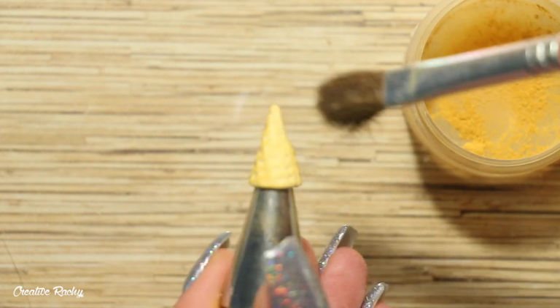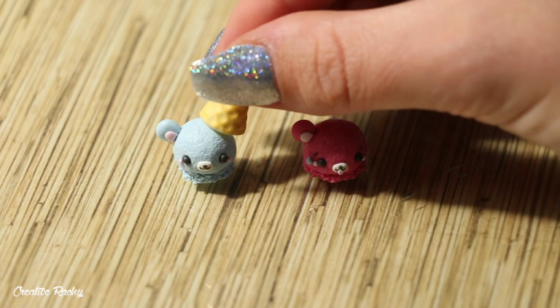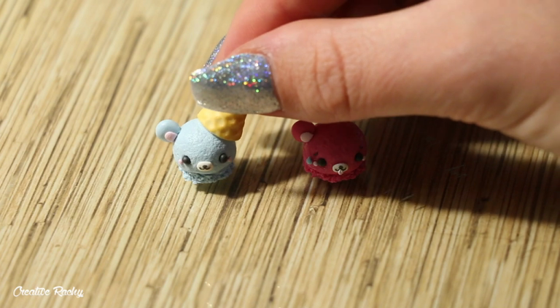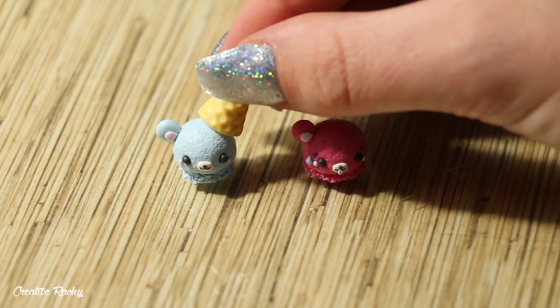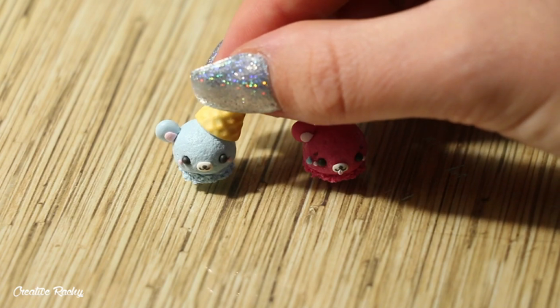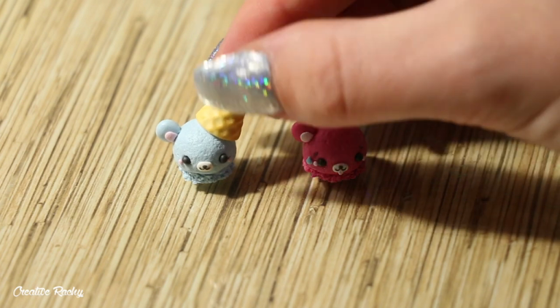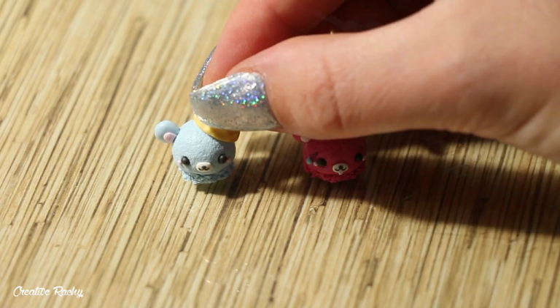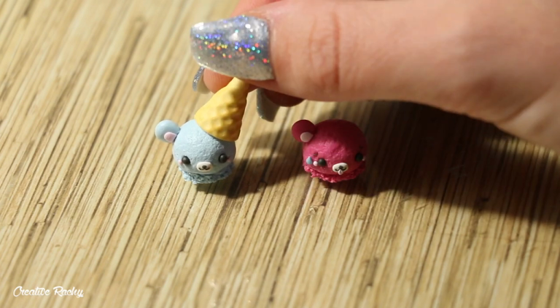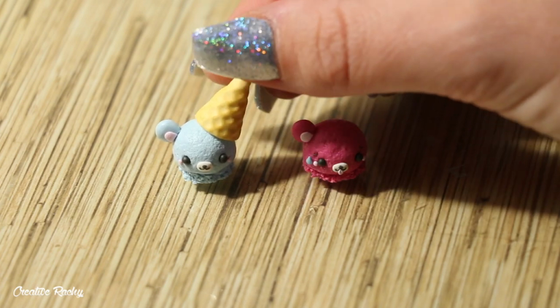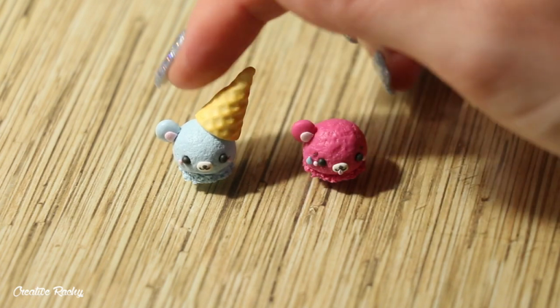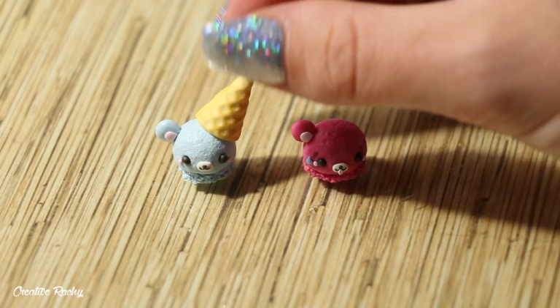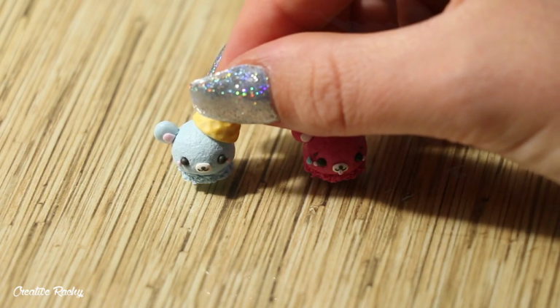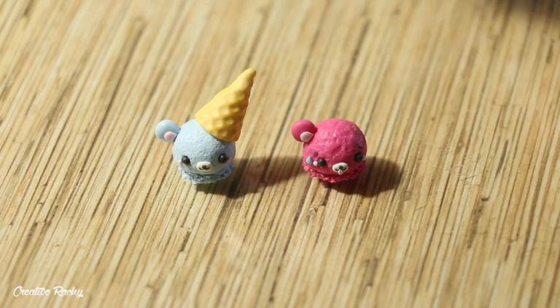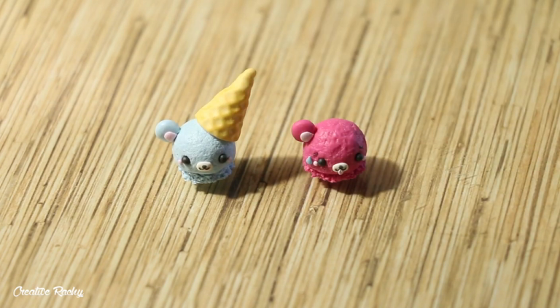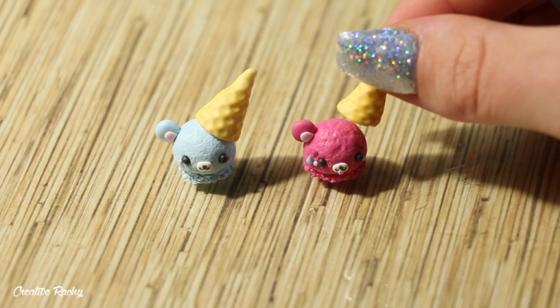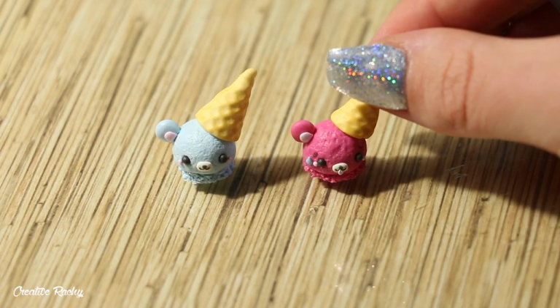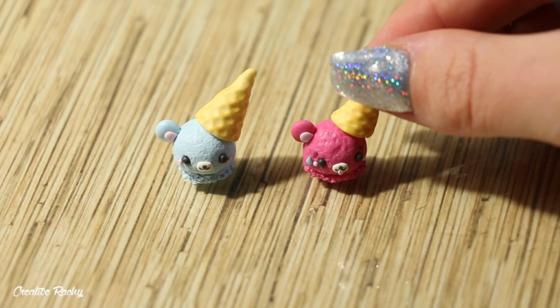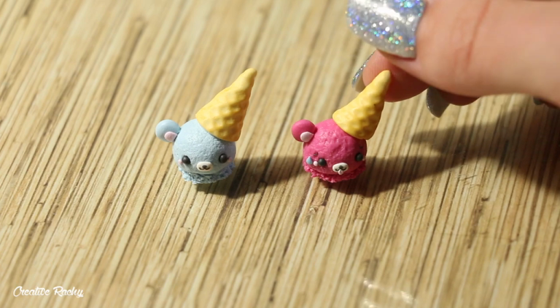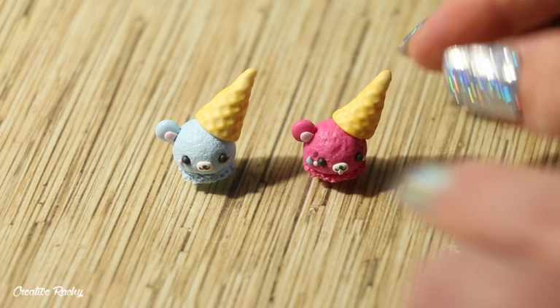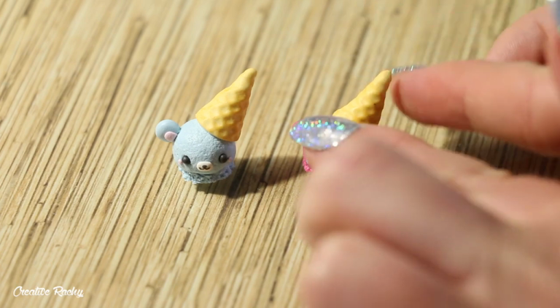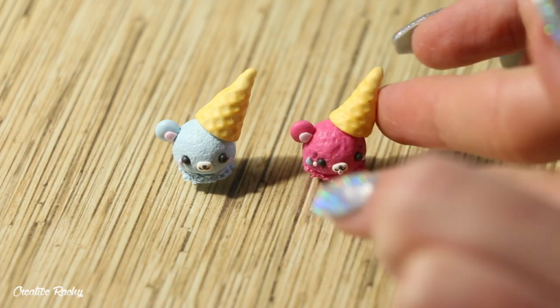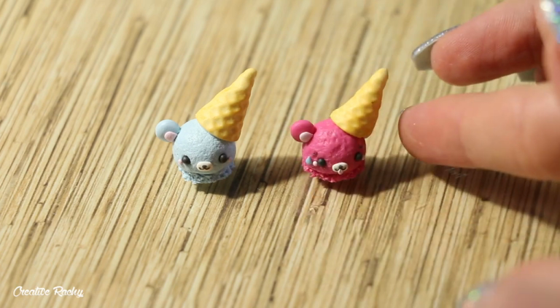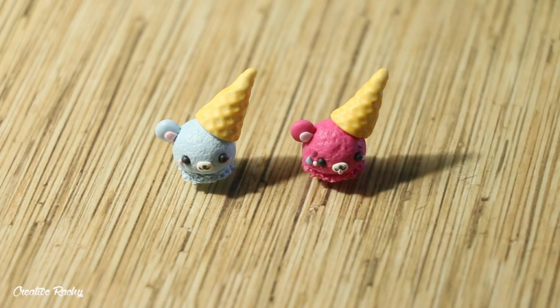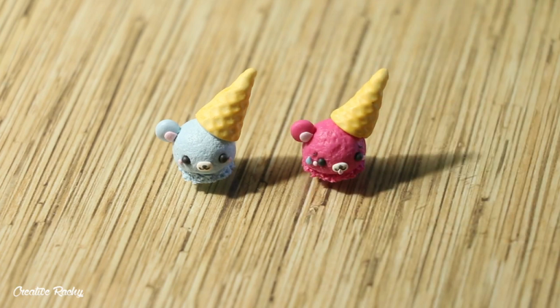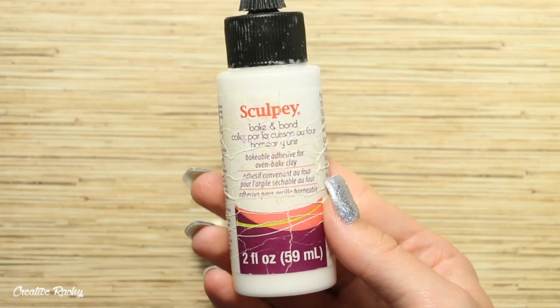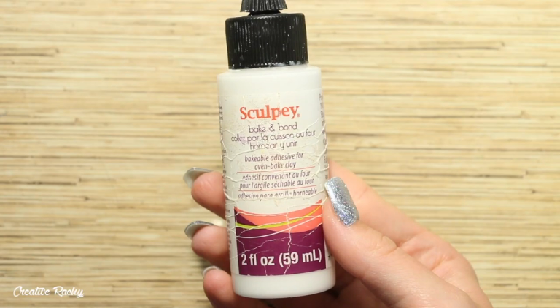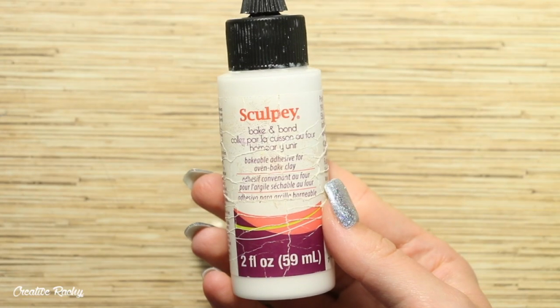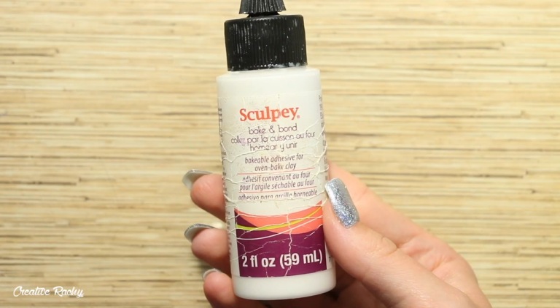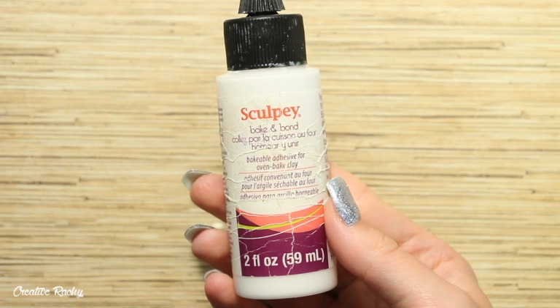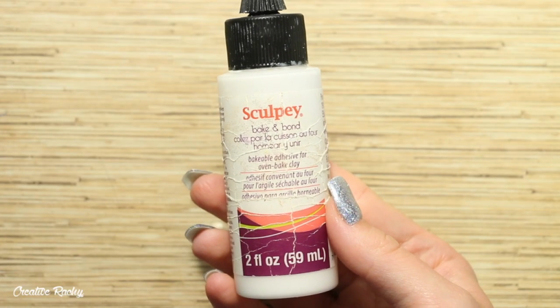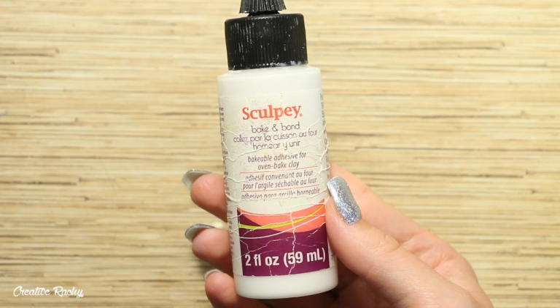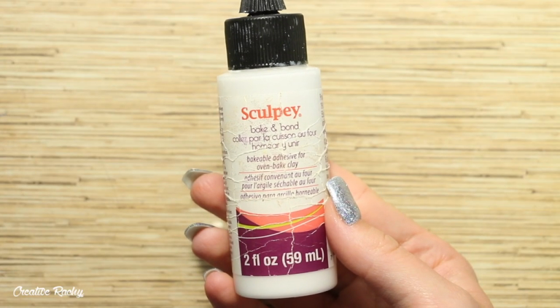Once you've created both waffle cones, position them onto your bear ice cream scoop. I have them hanging off at an angle.